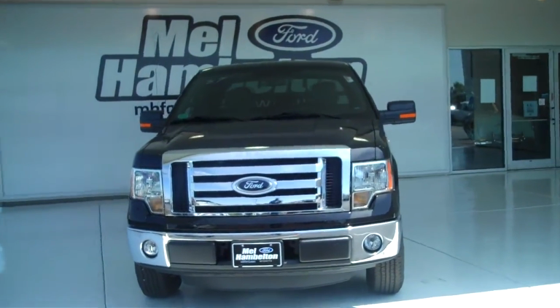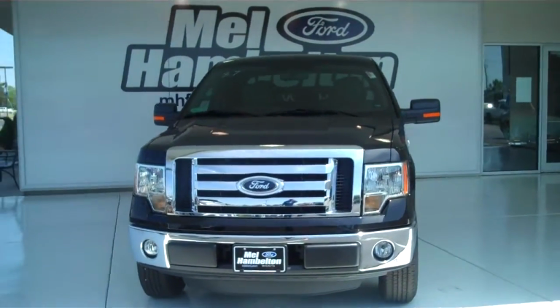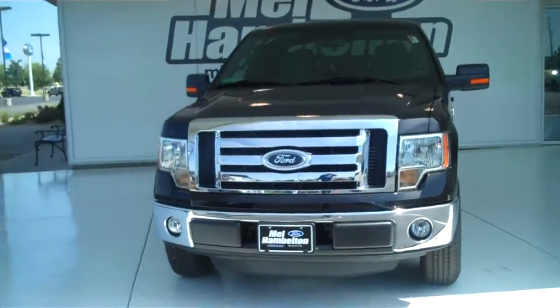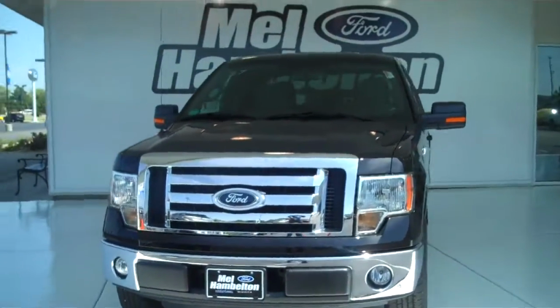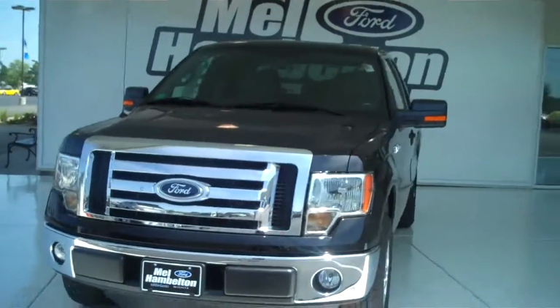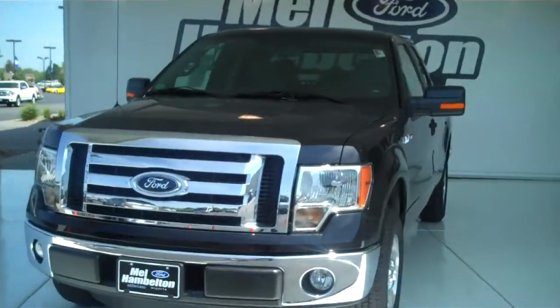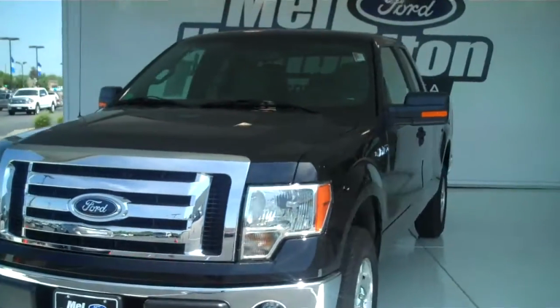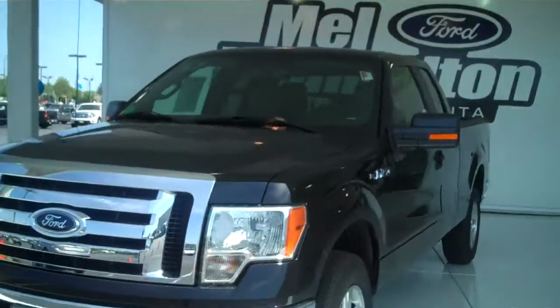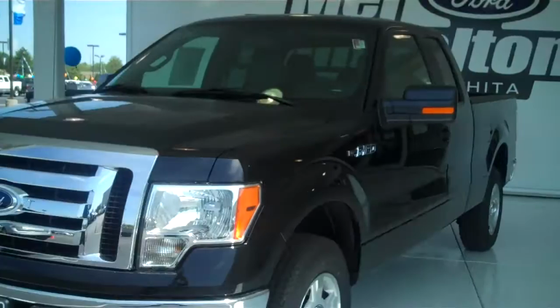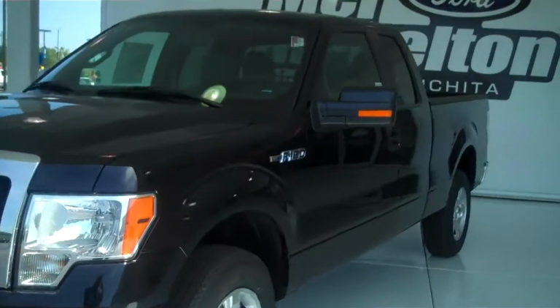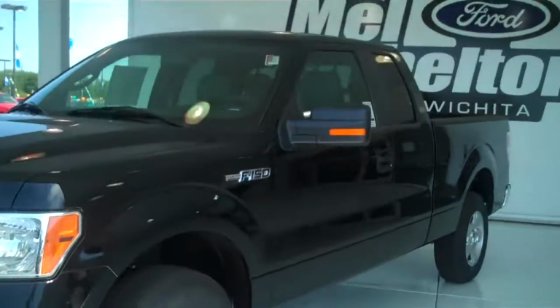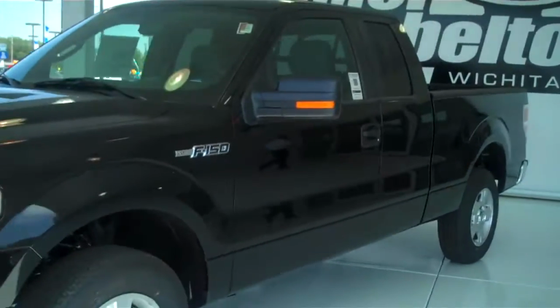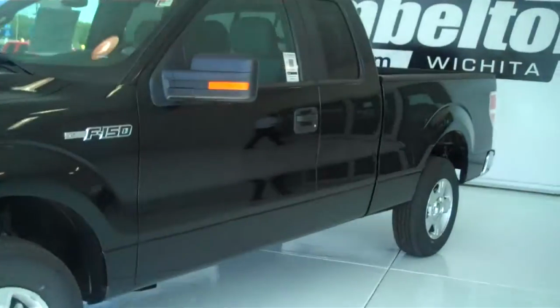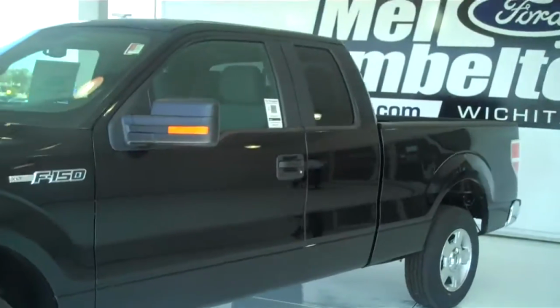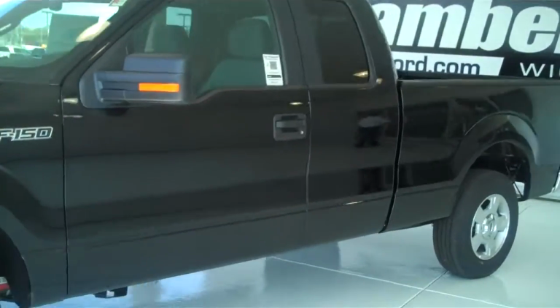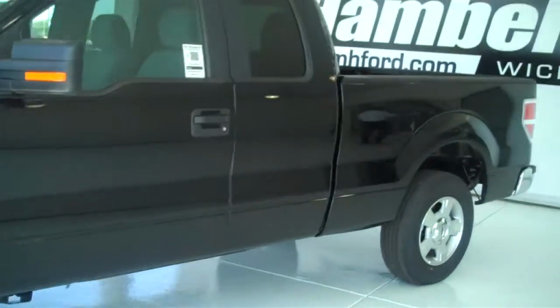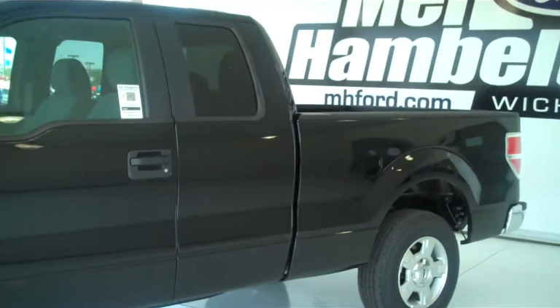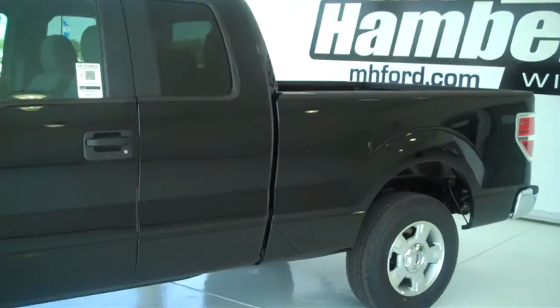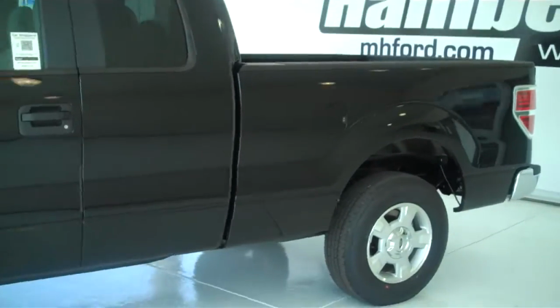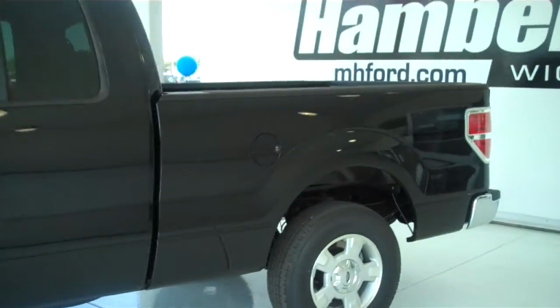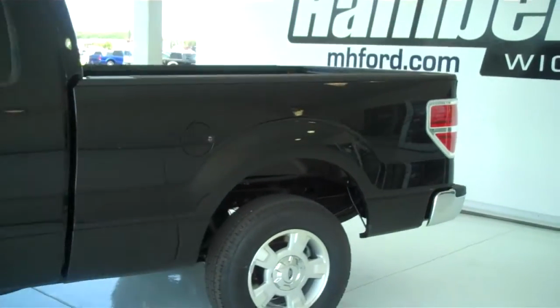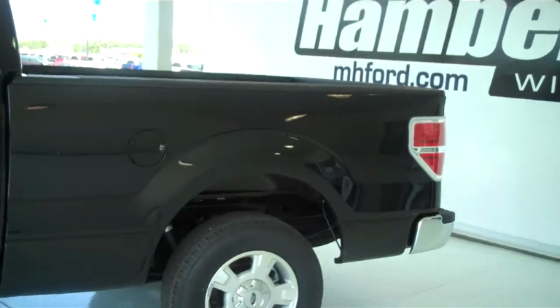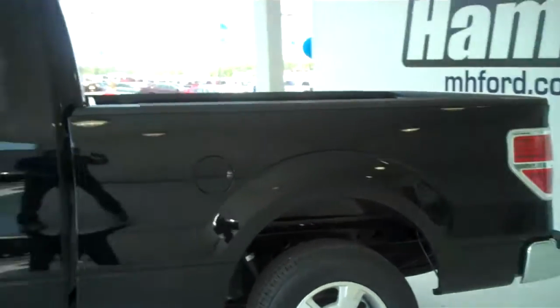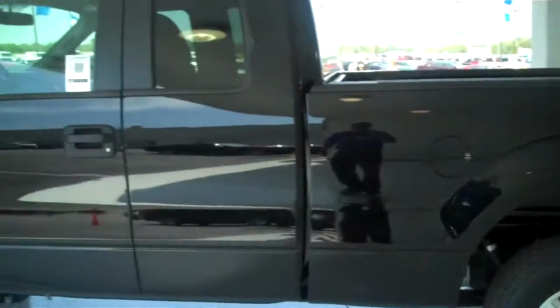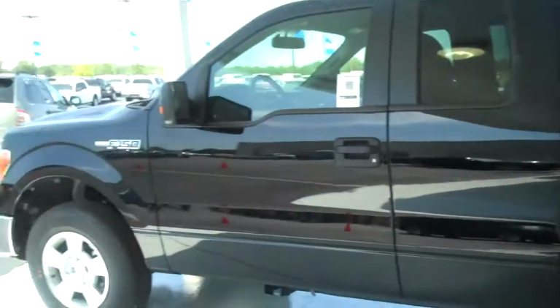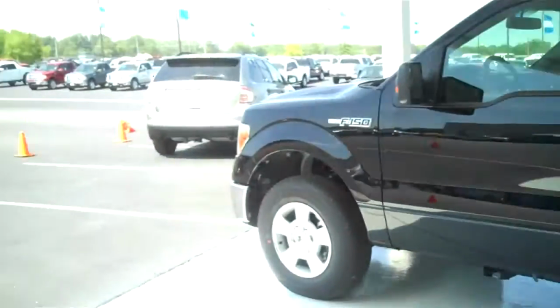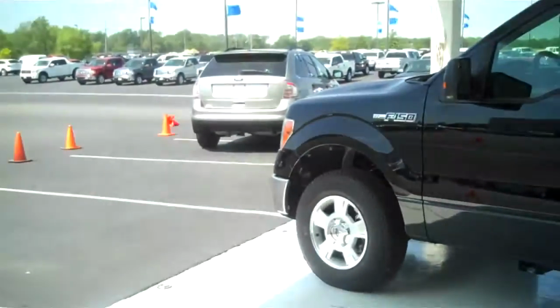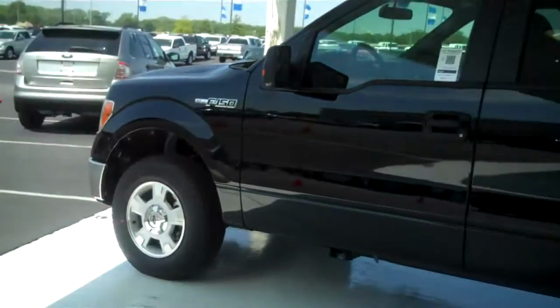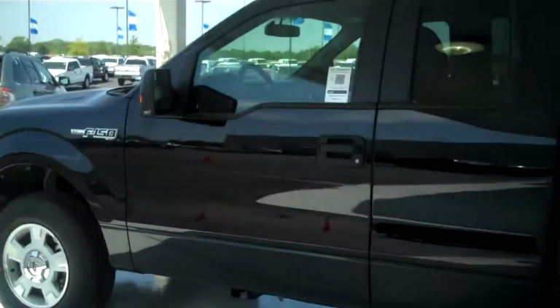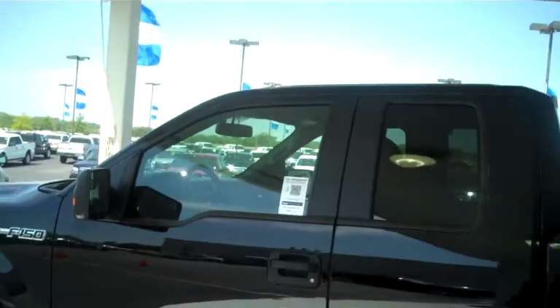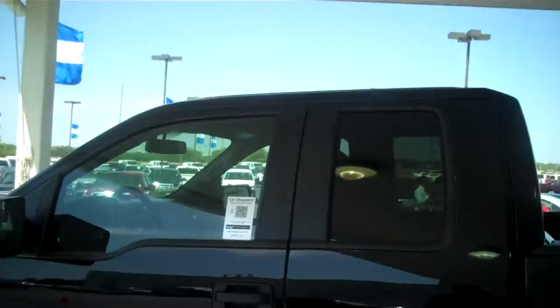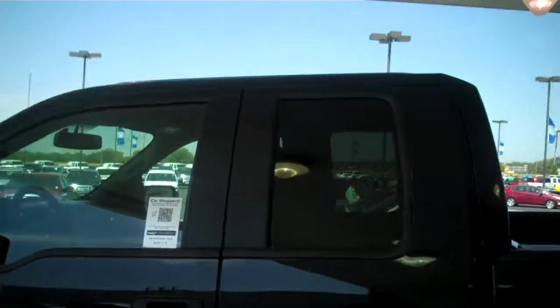Stock number 111015. Here we have a 2011 Ford F-150 XLT. It is black in color. This one is brand new — everything is in brand new condition. It does have rear tinted windows.